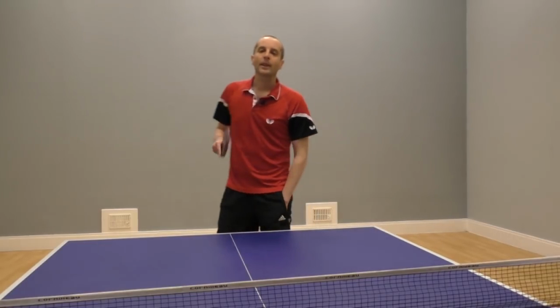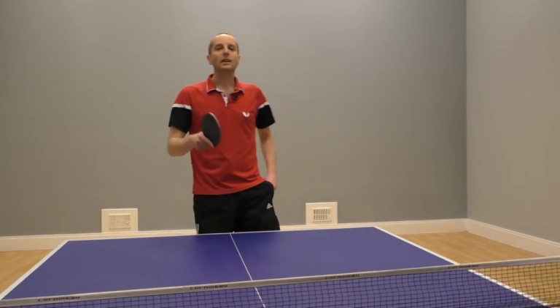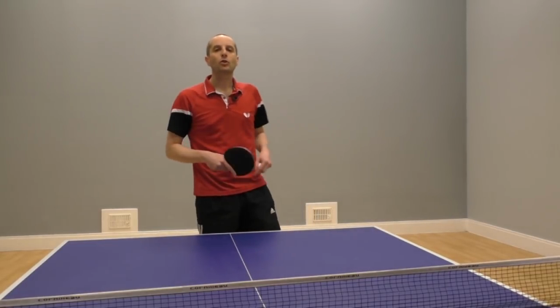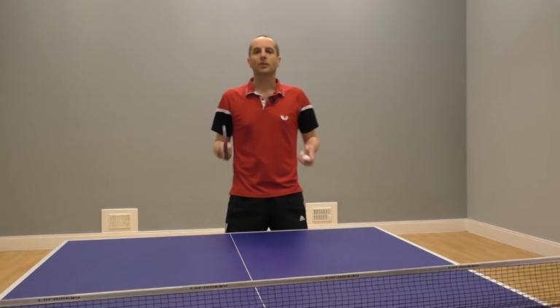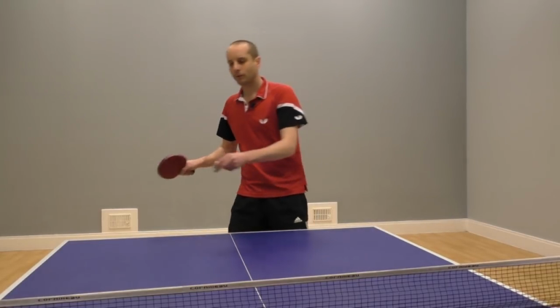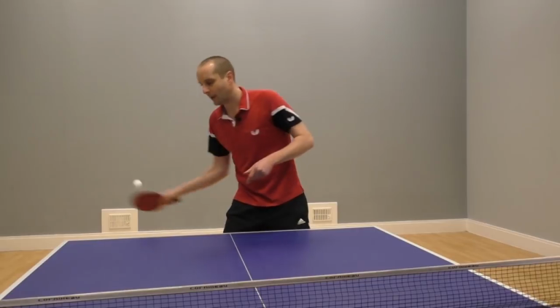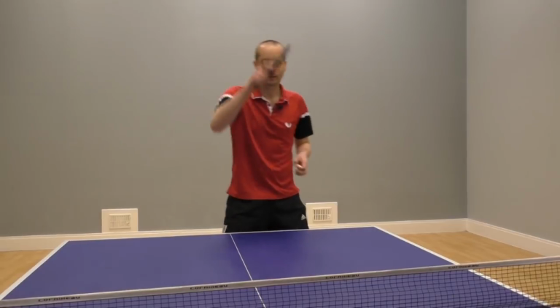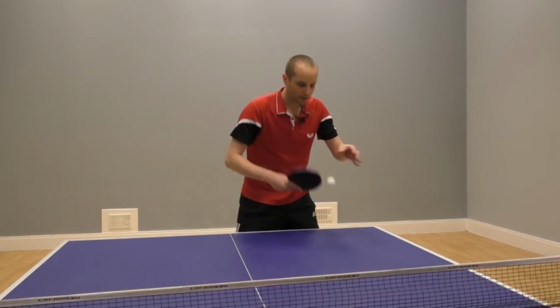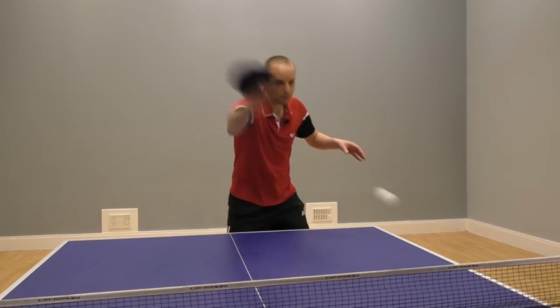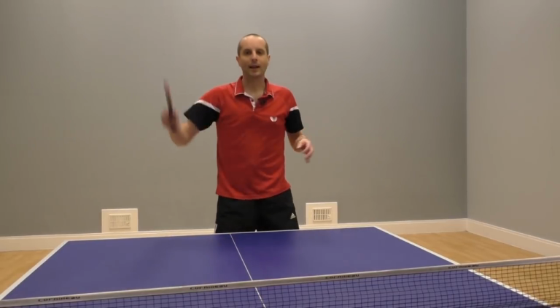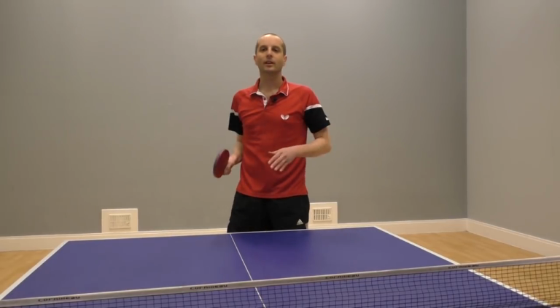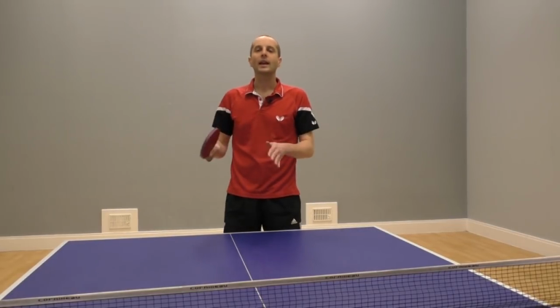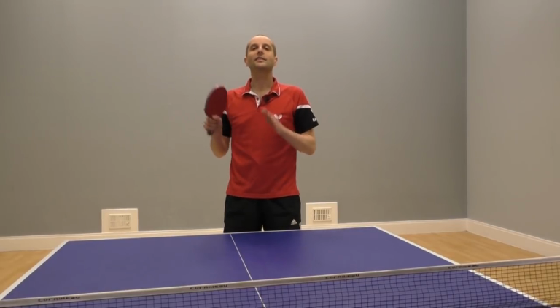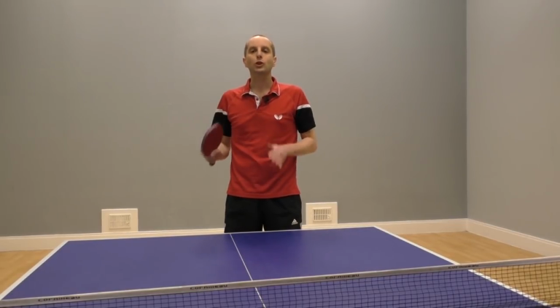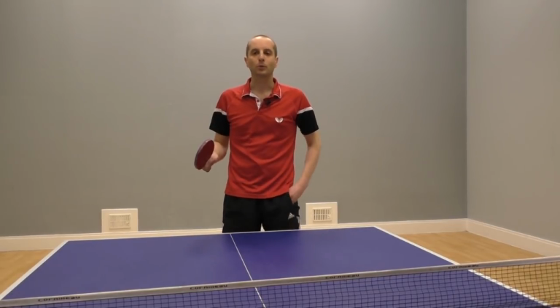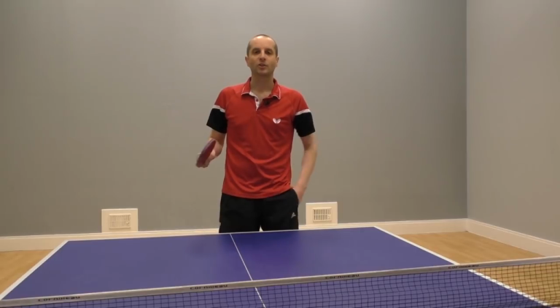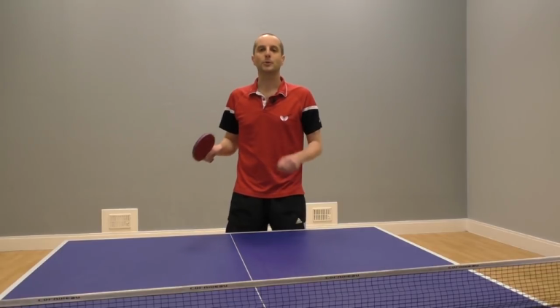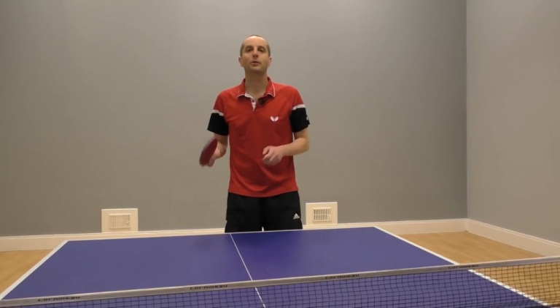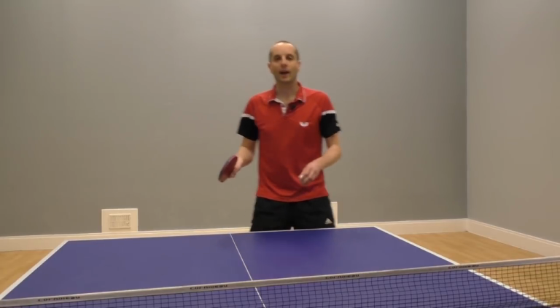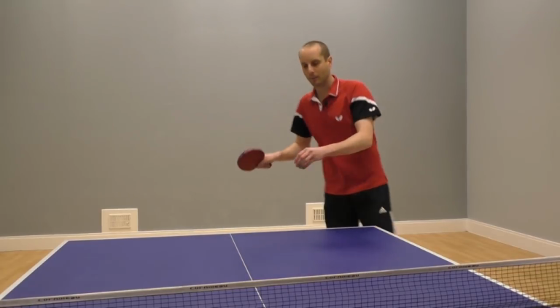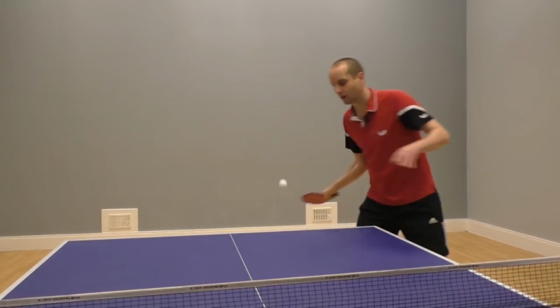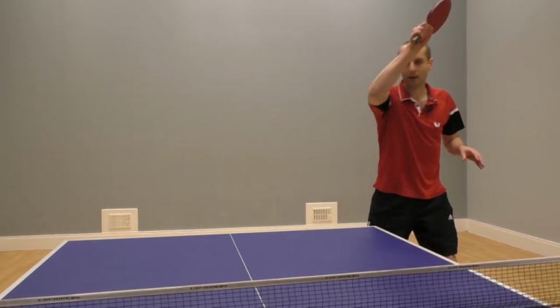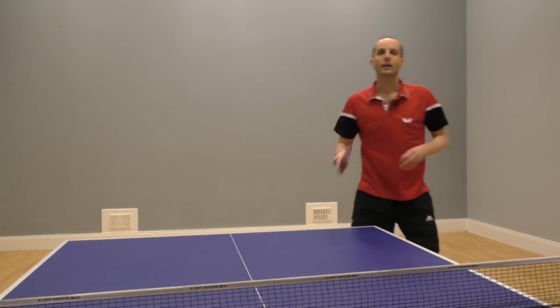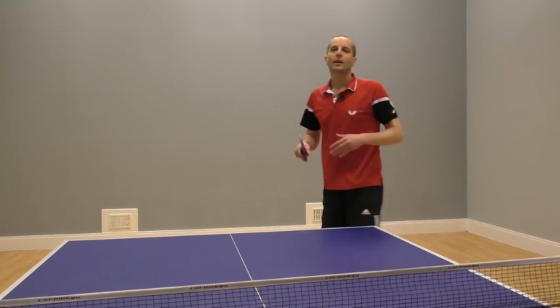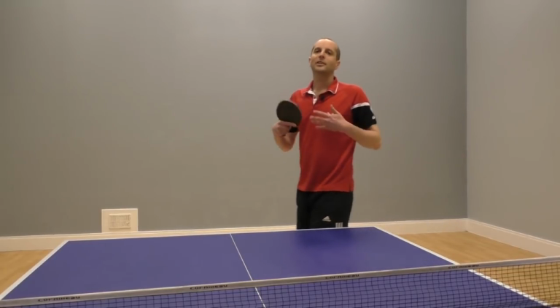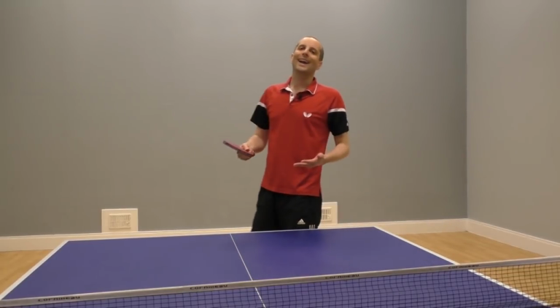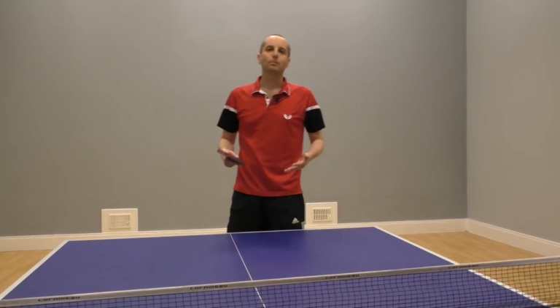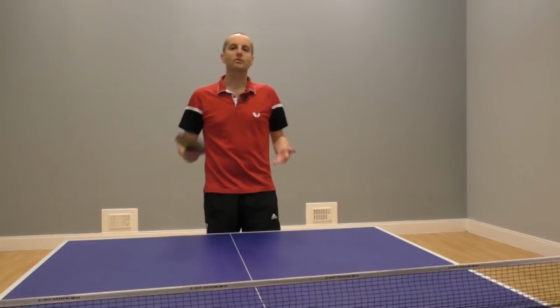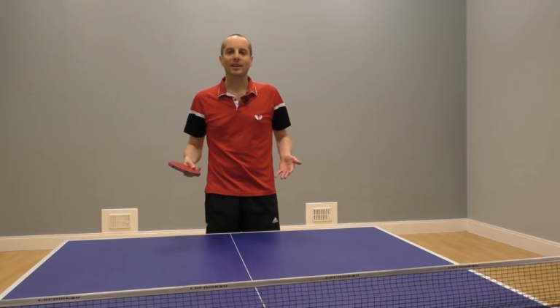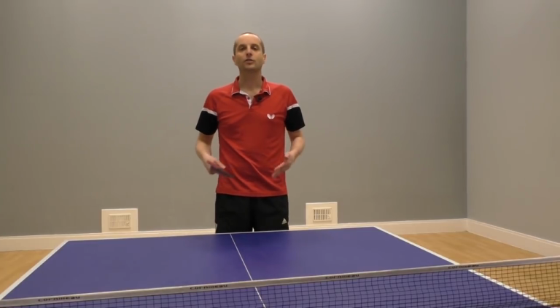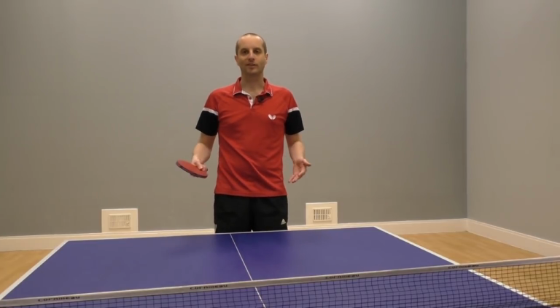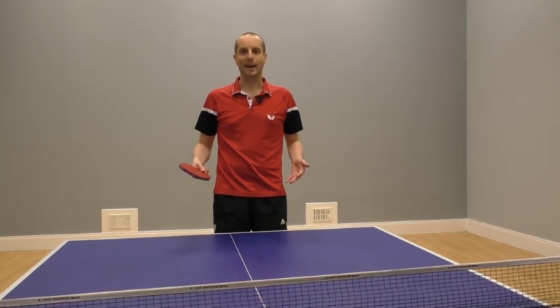Now even if you're good on both sides — good forehand and good backhand — it's still useful to be able to attack with your forehand from the backhand corner, as this will add more variety to your attacking game.